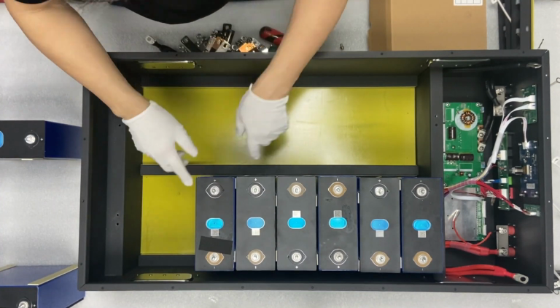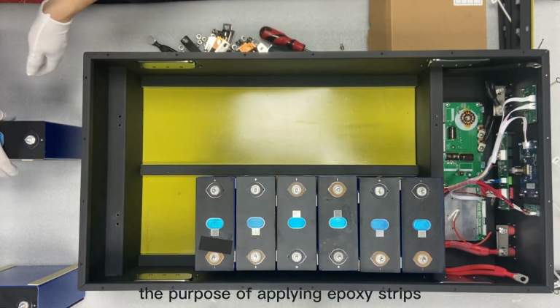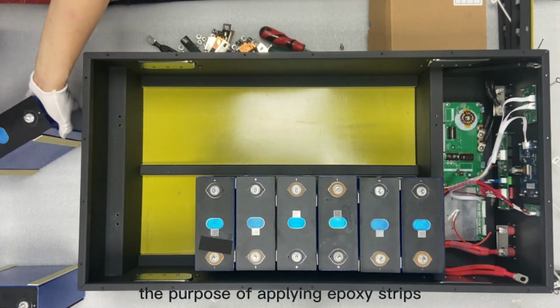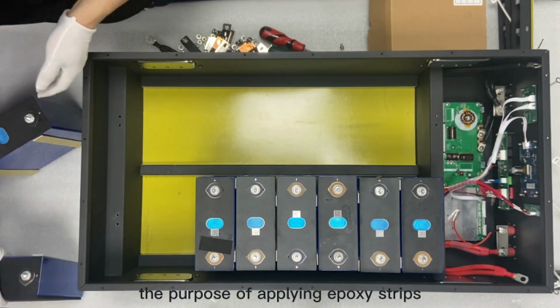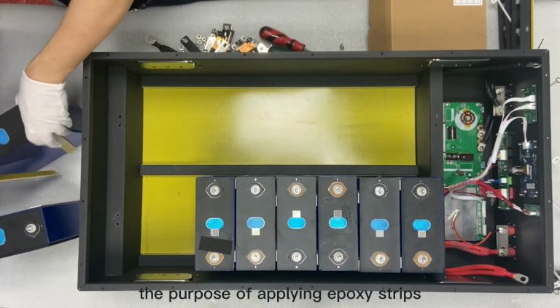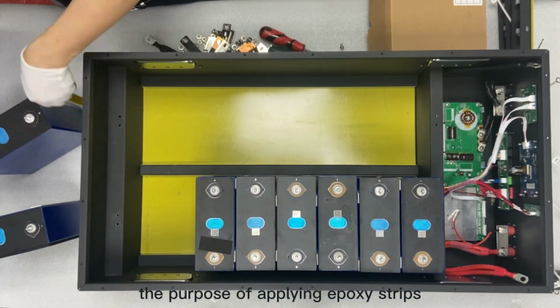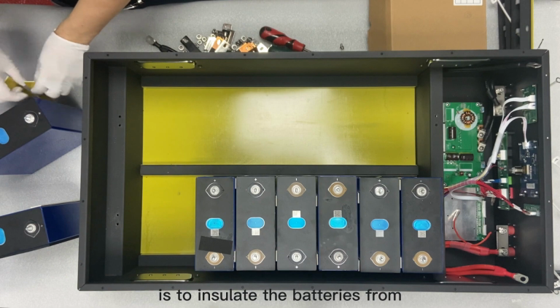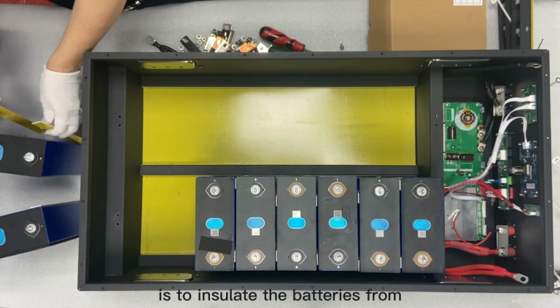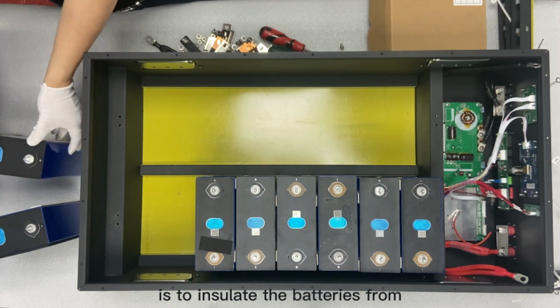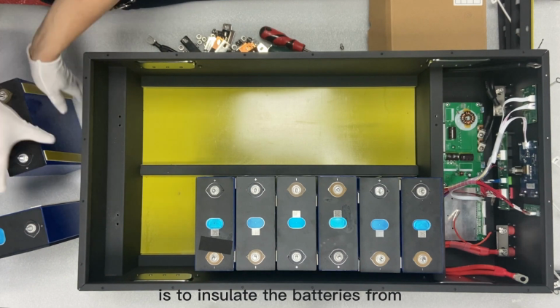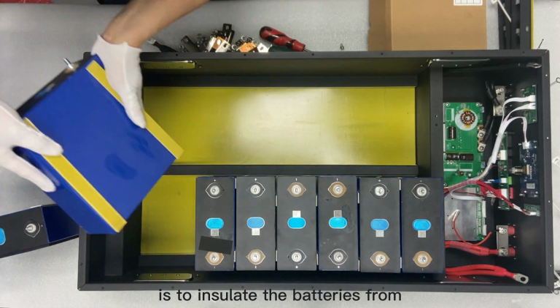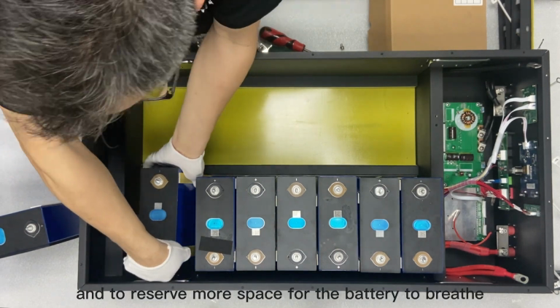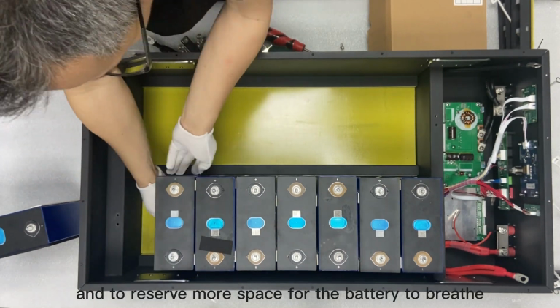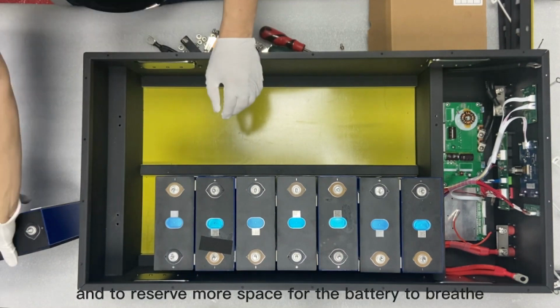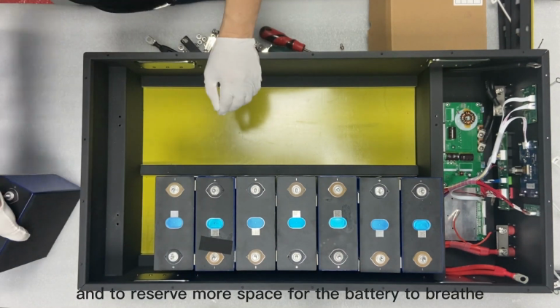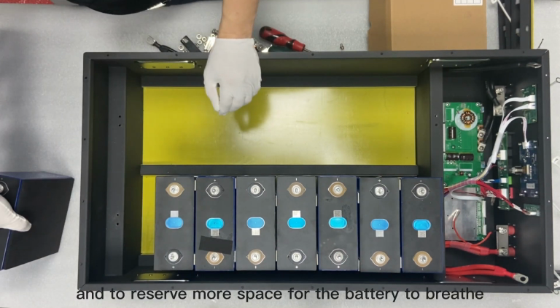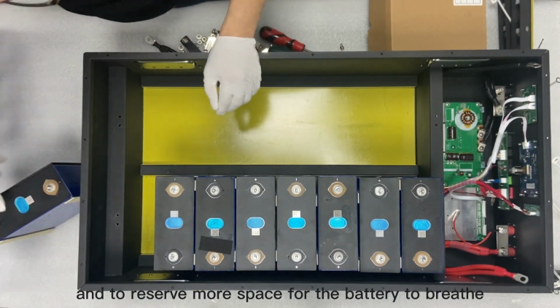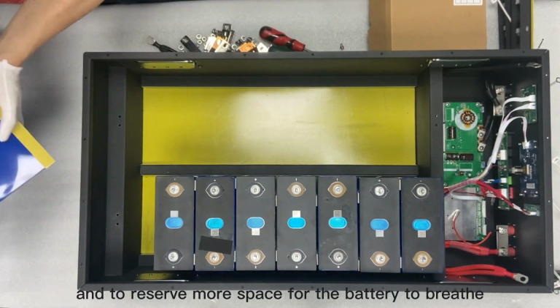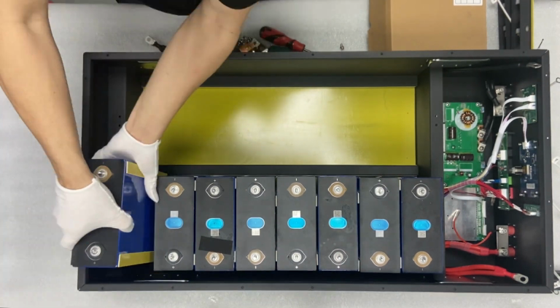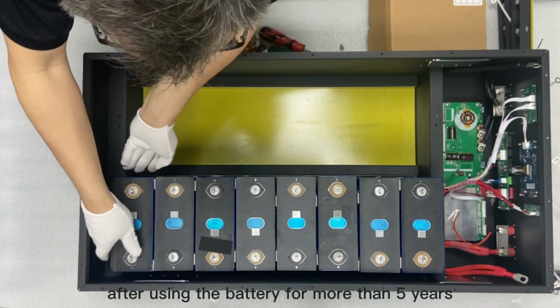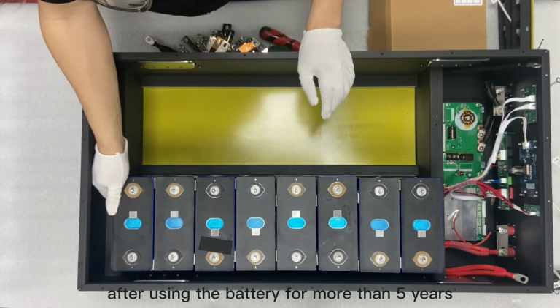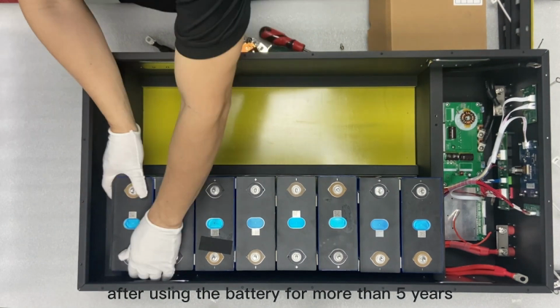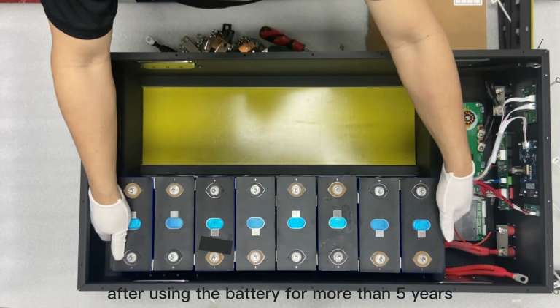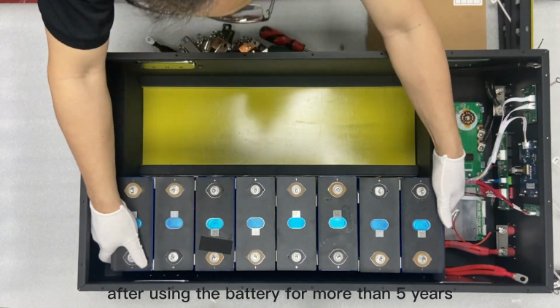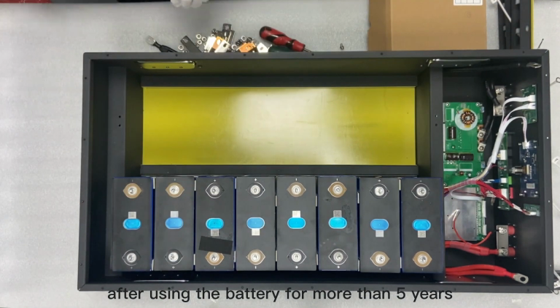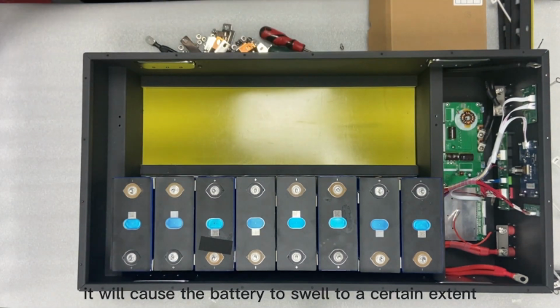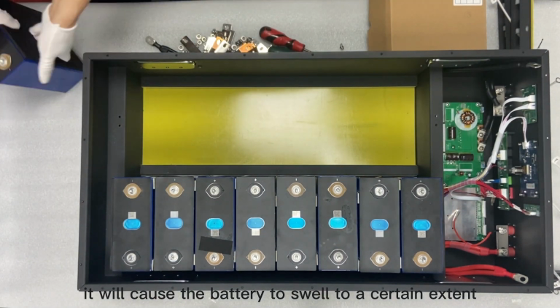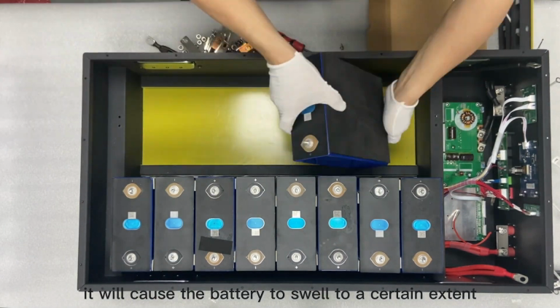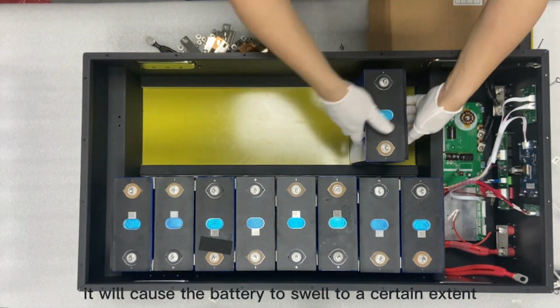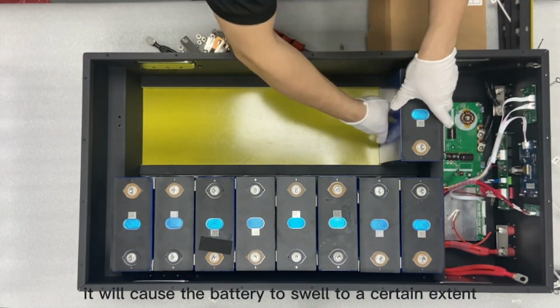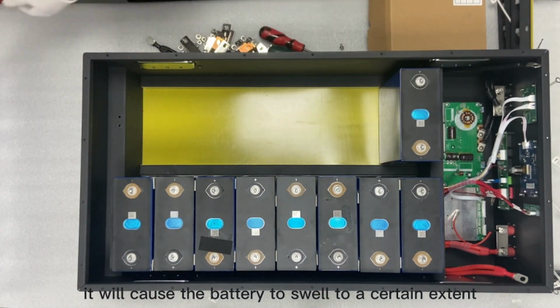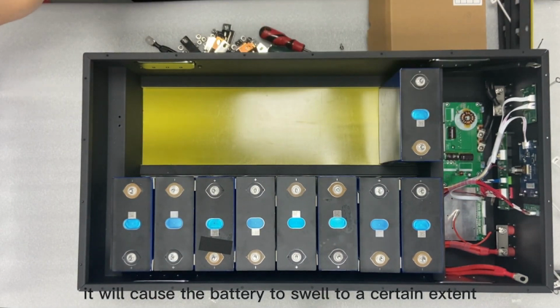The purpose of applying epoxy strips is to insulate the batteries from each other and to reserve more space for the battery to breathe. After using the battery for more than five years, it will cause the battery to swell to a certain extent.